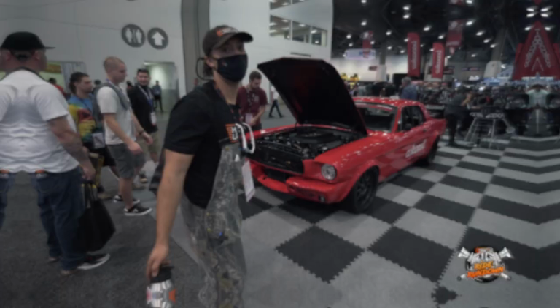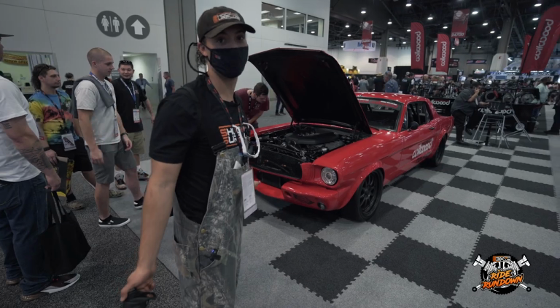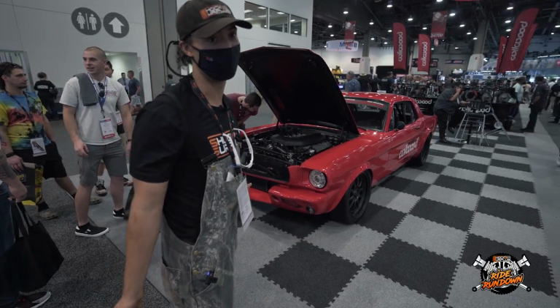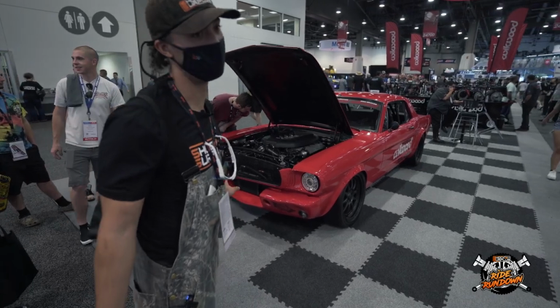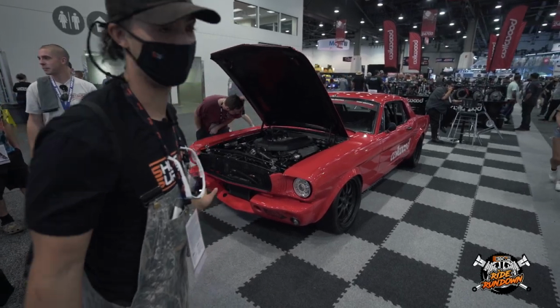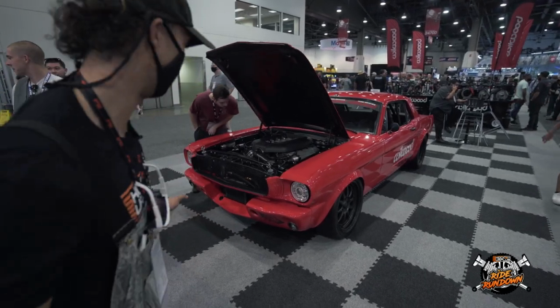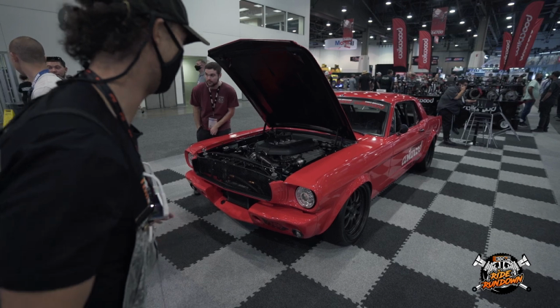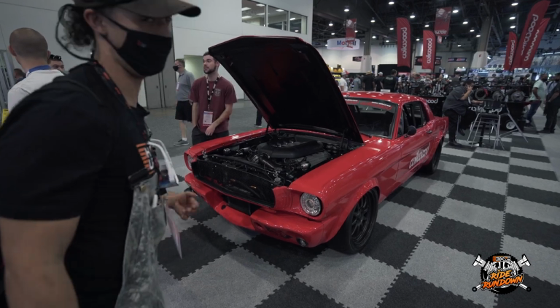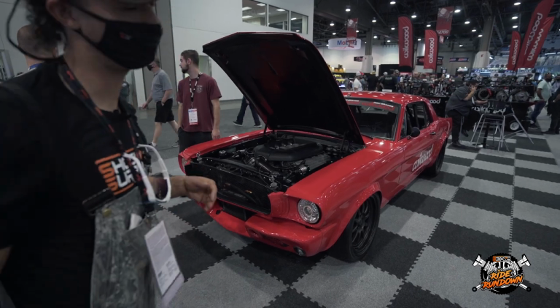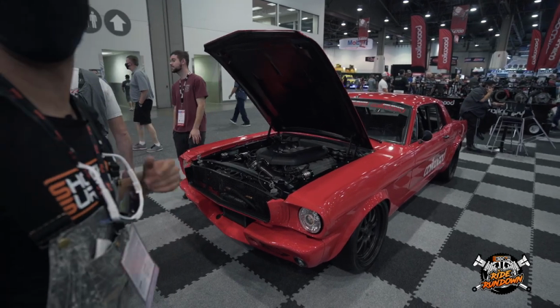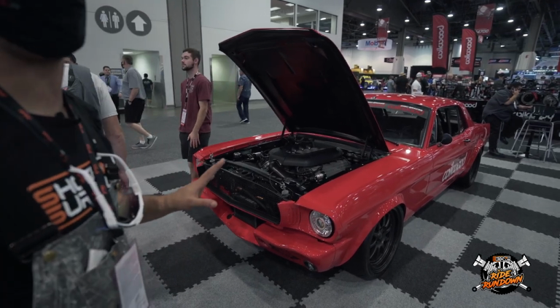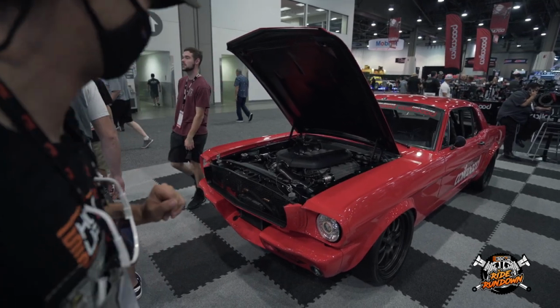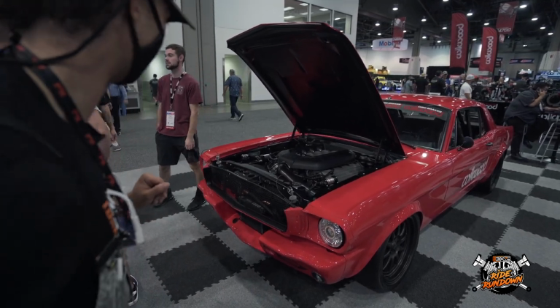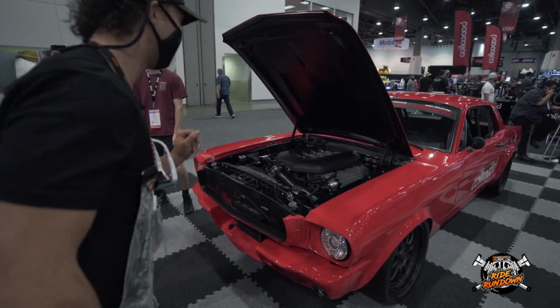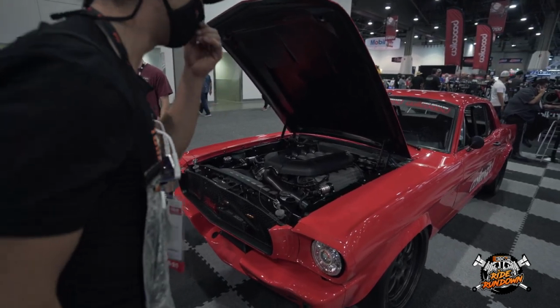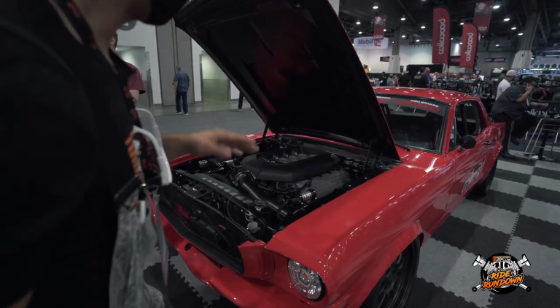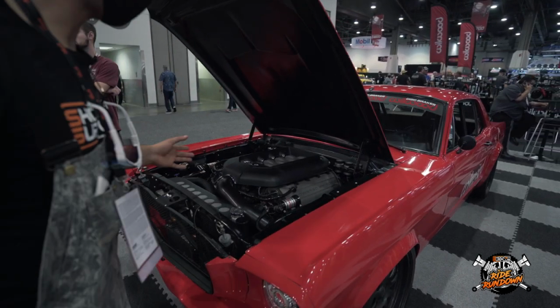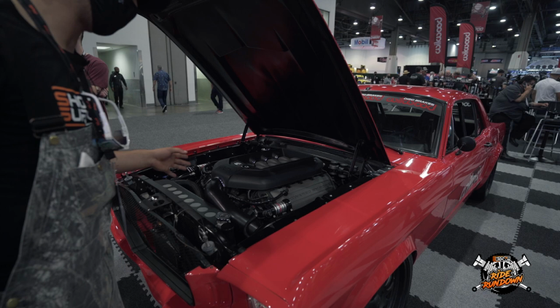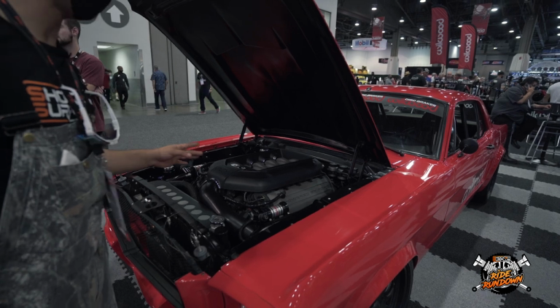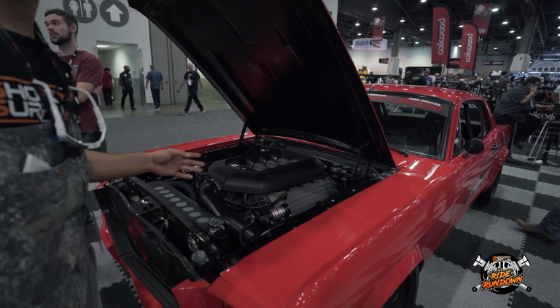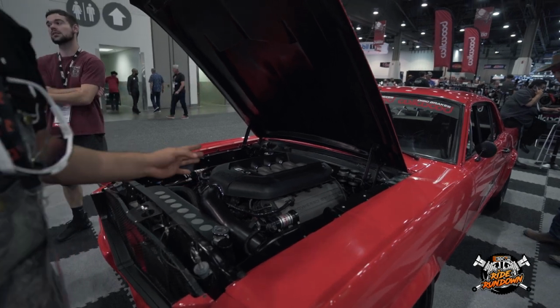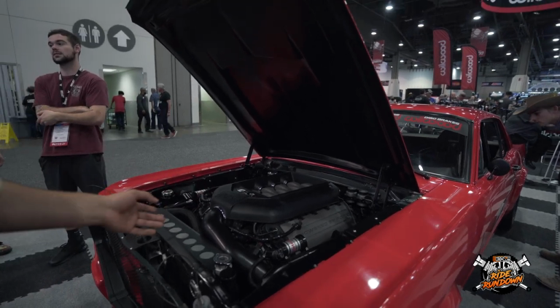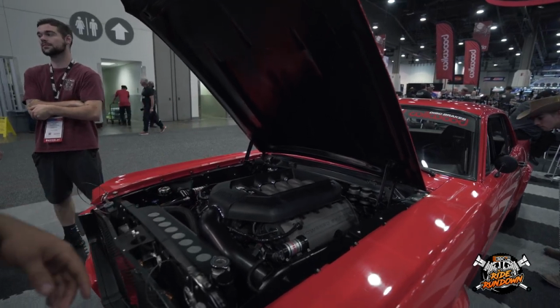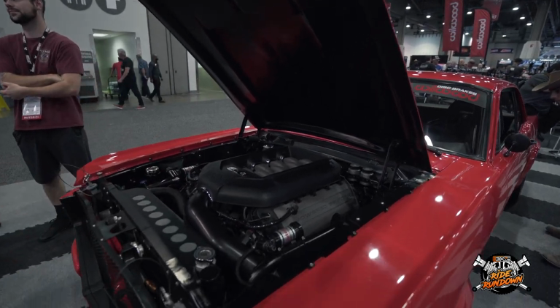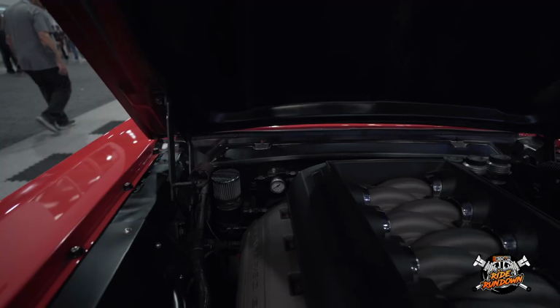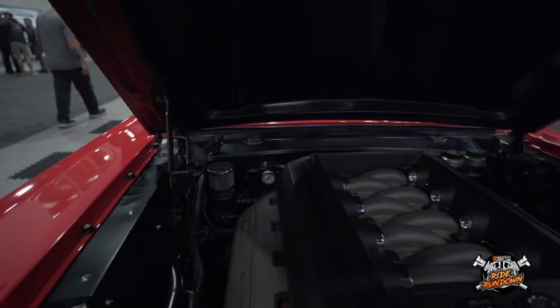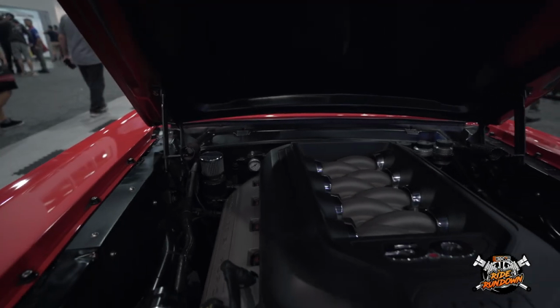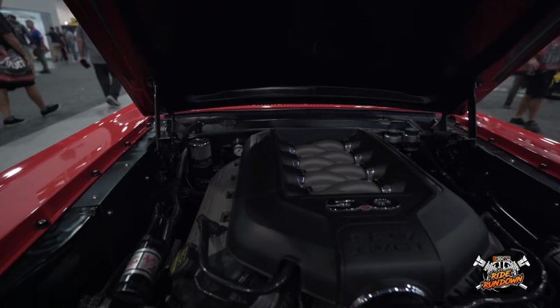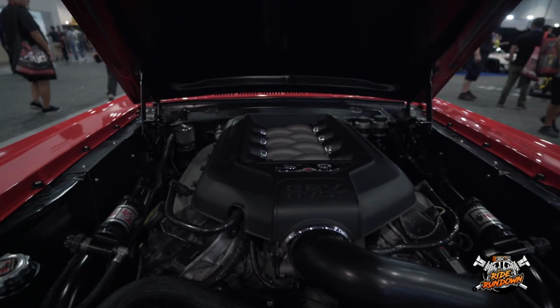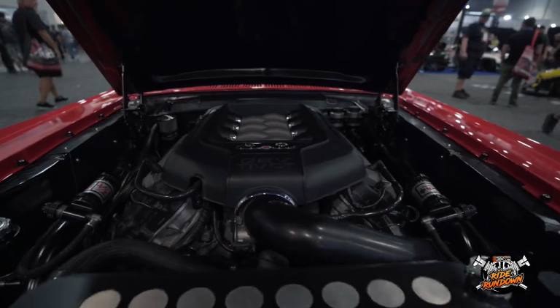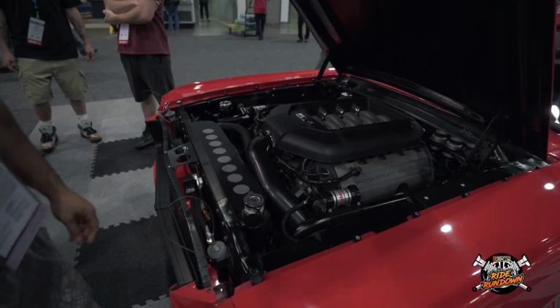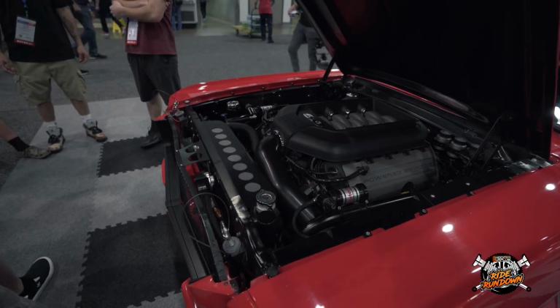I promise there's not going to be any more Ford guys. I know — I'm a very biased commentator. This car is one that I love and I've seen for many a year. This is a Coyote-swapped '64, '65 Mustang.